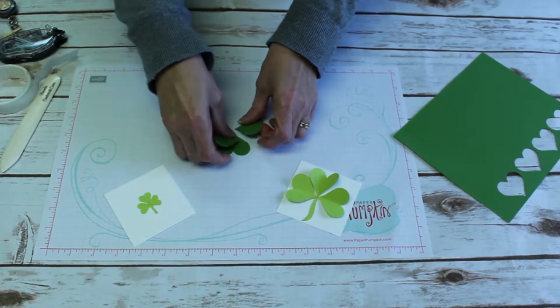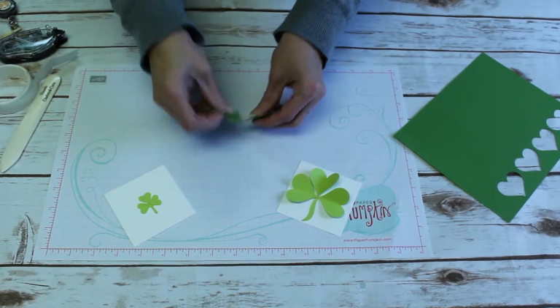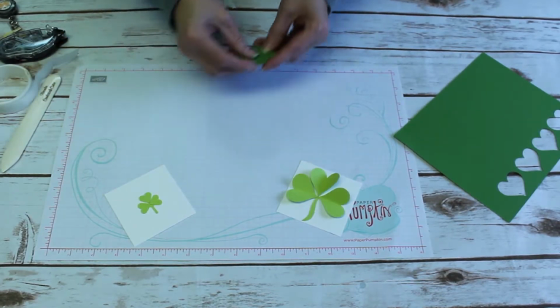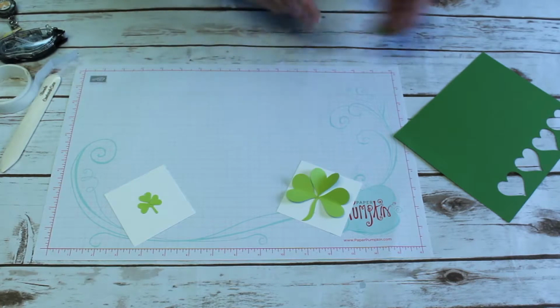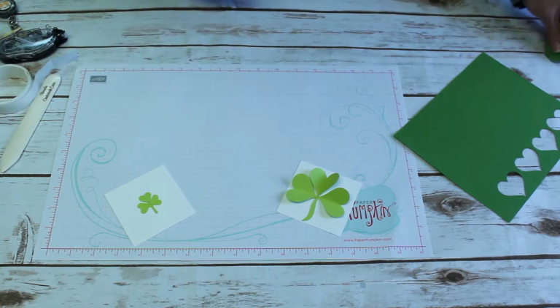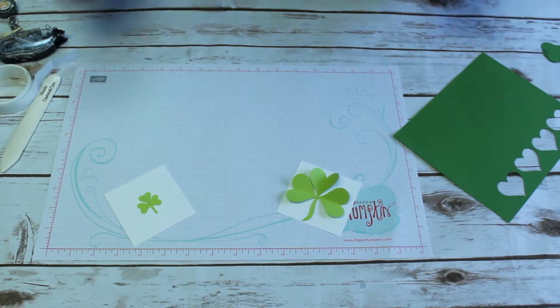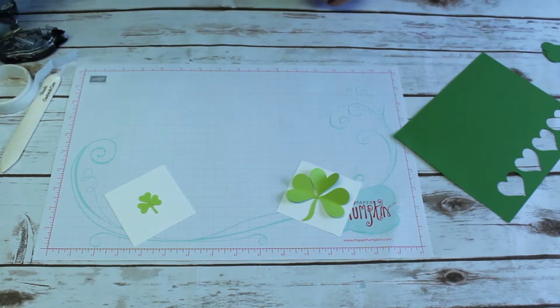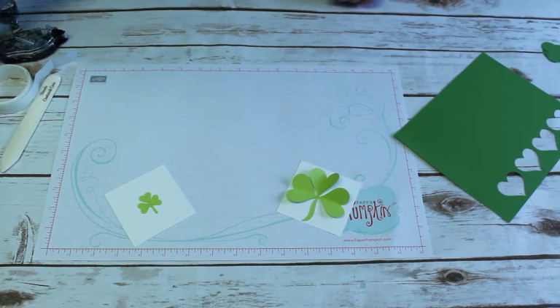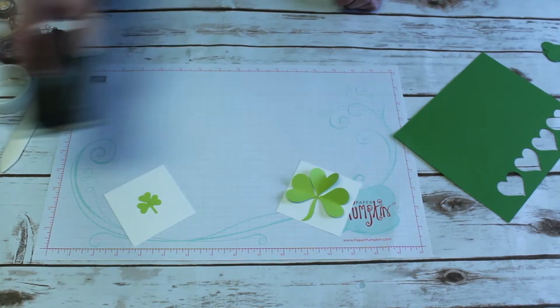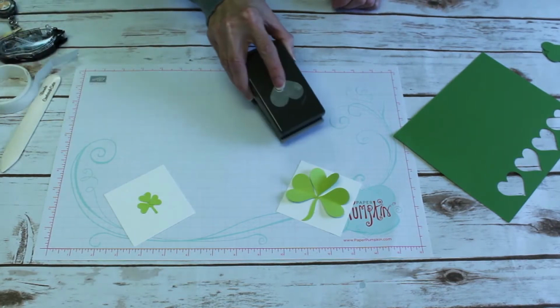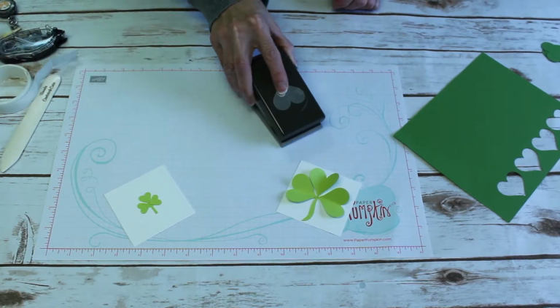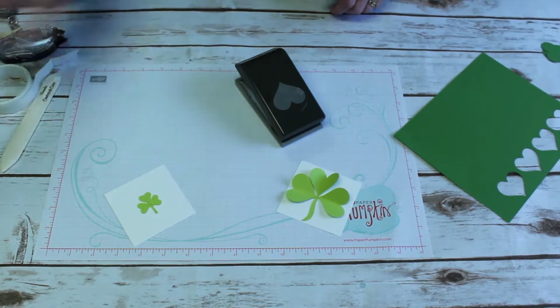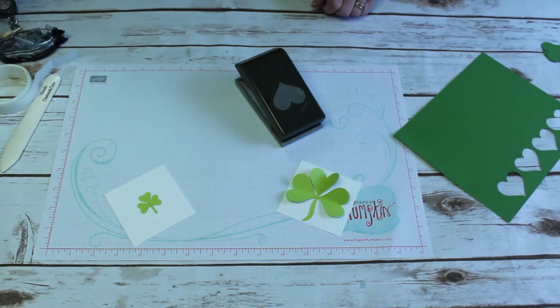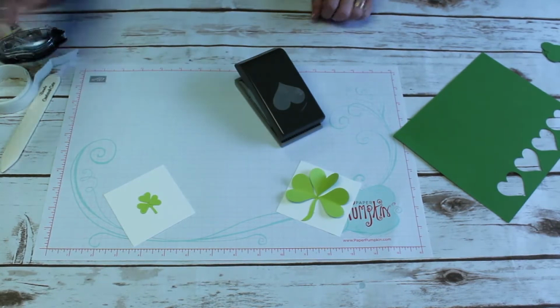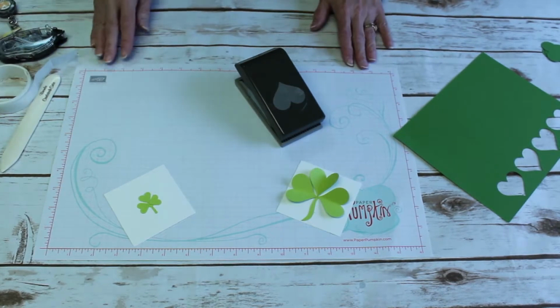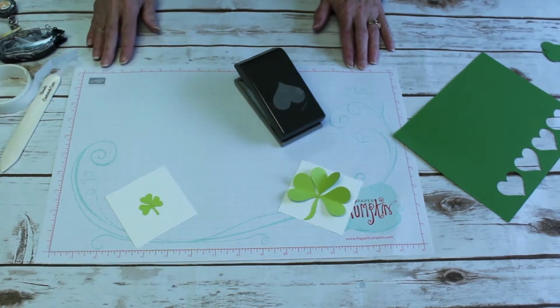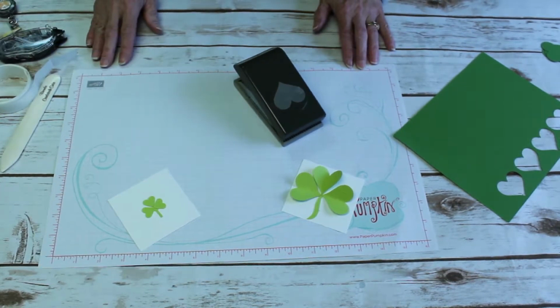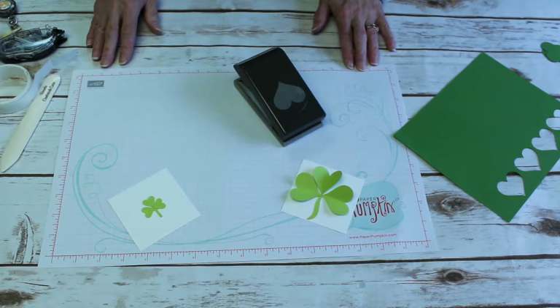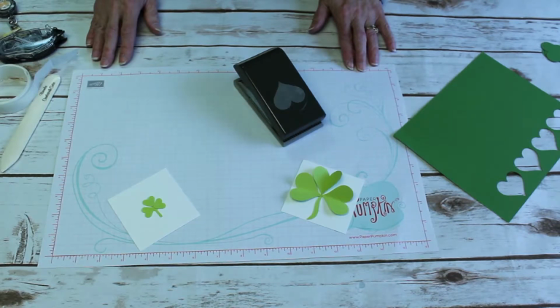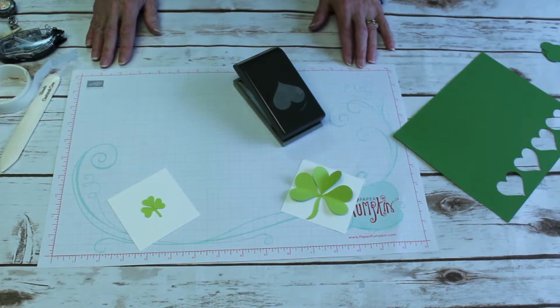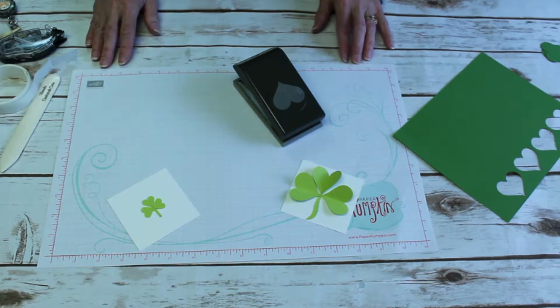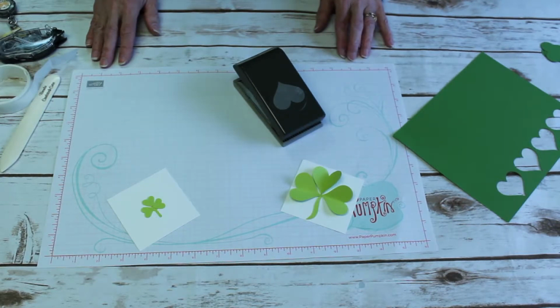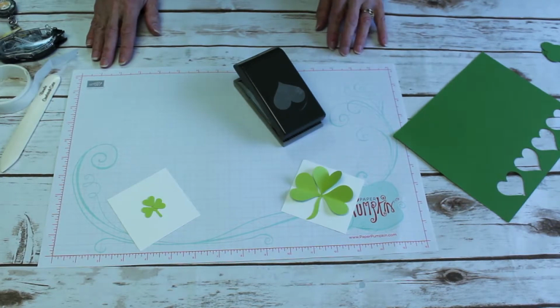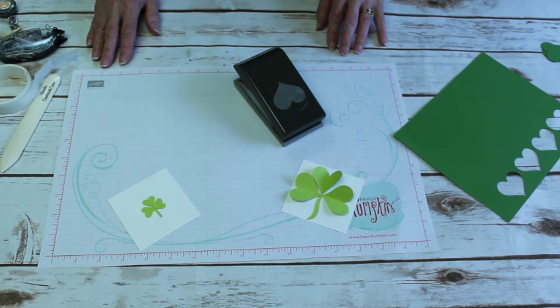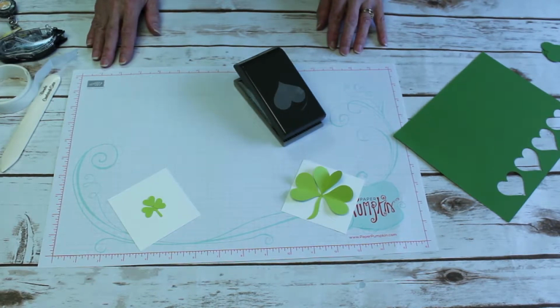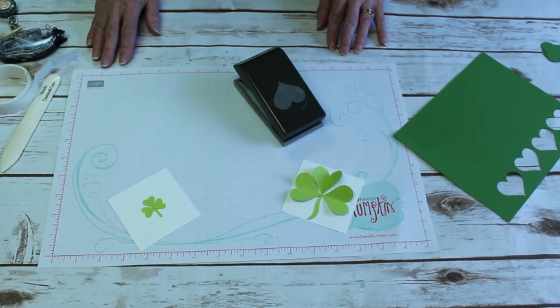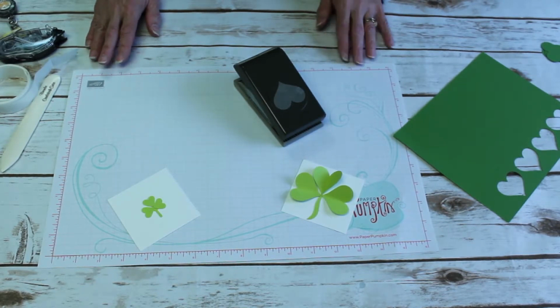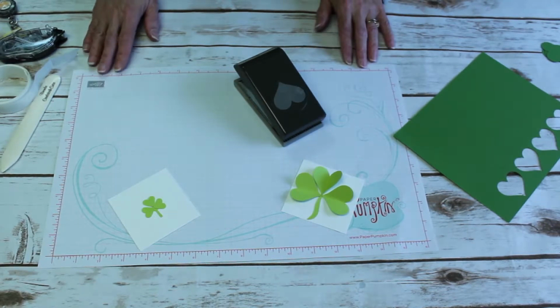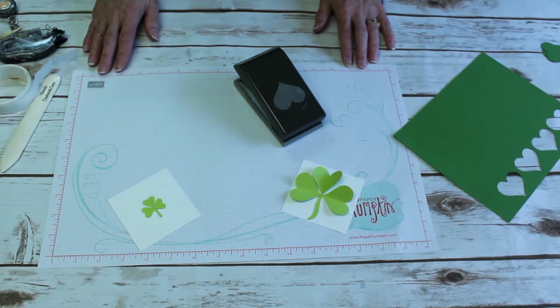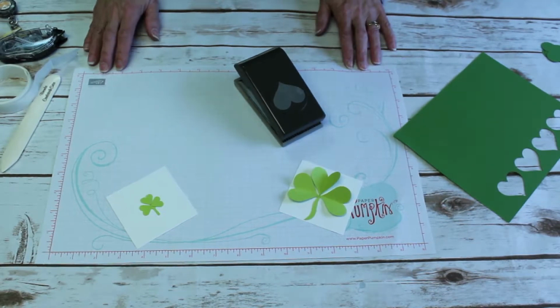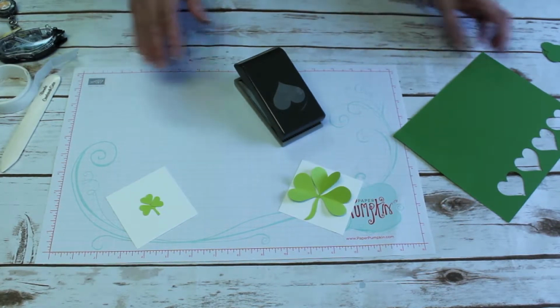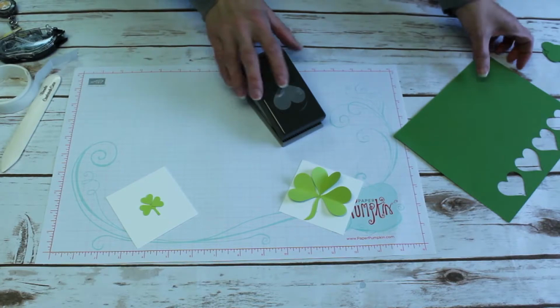Today's quick tip is how — because if you have a punch or a set of Sweet and Sassy heart framelits, you can make a shamrock.